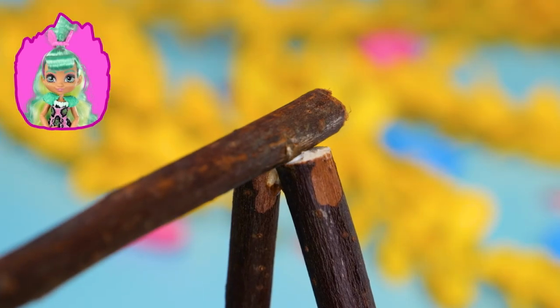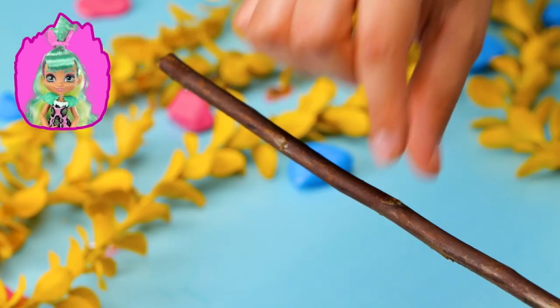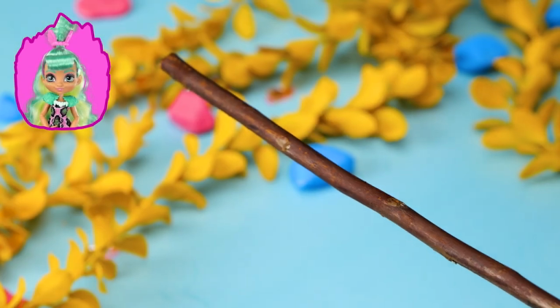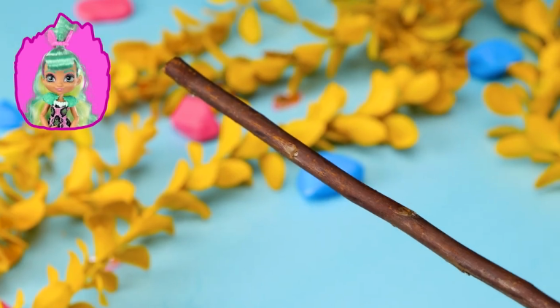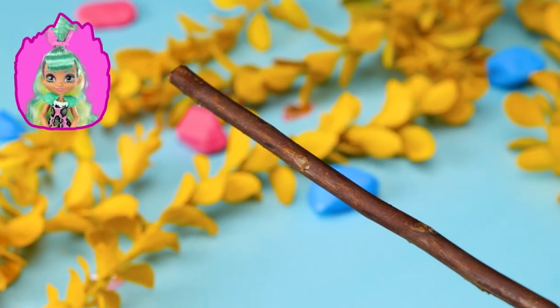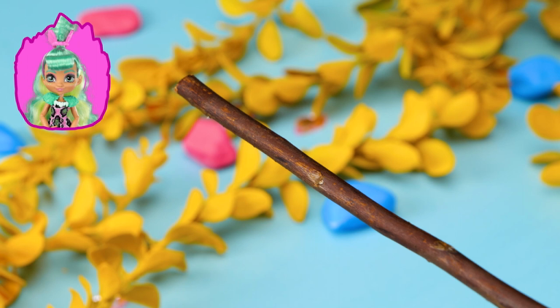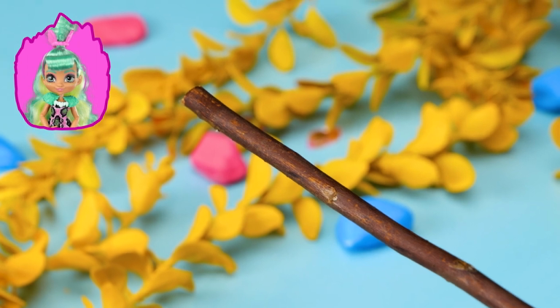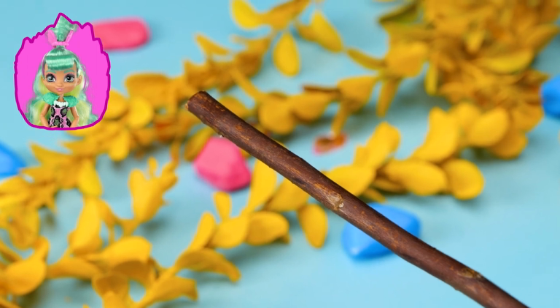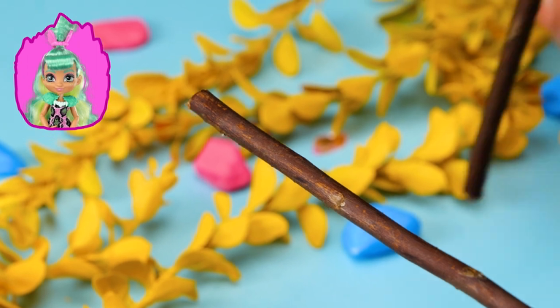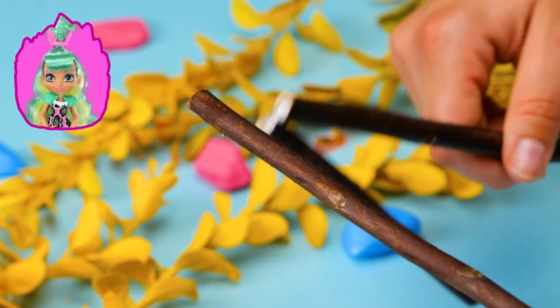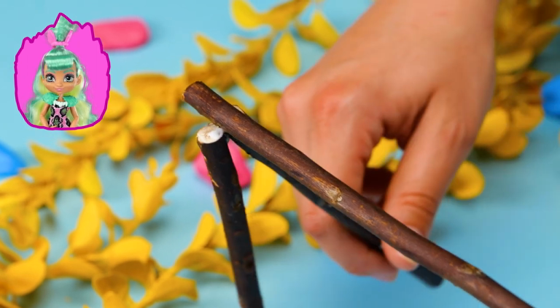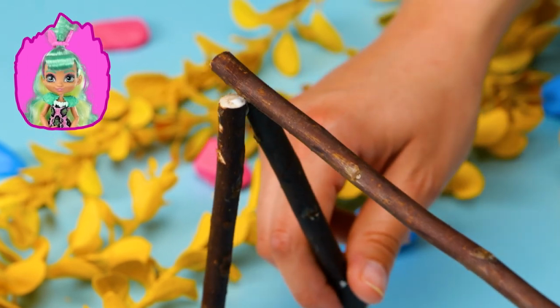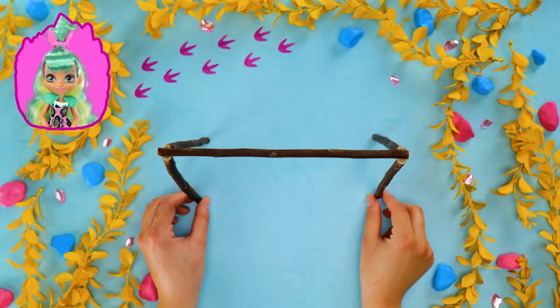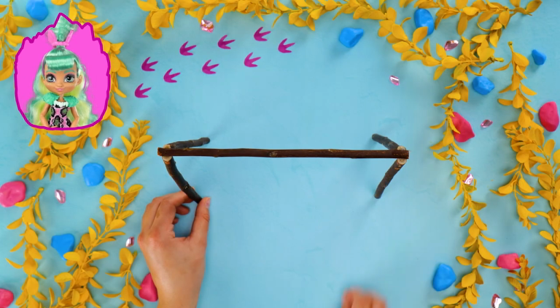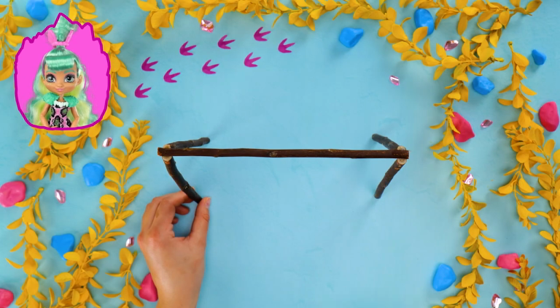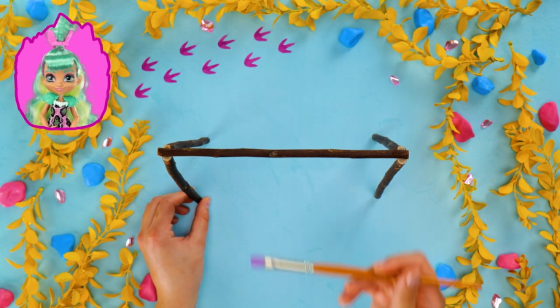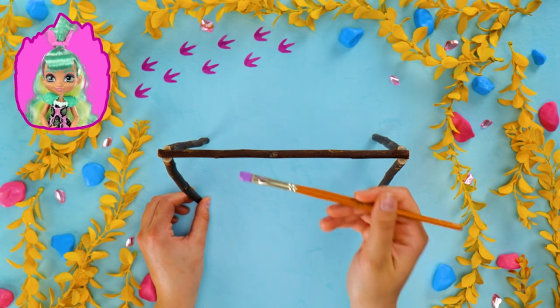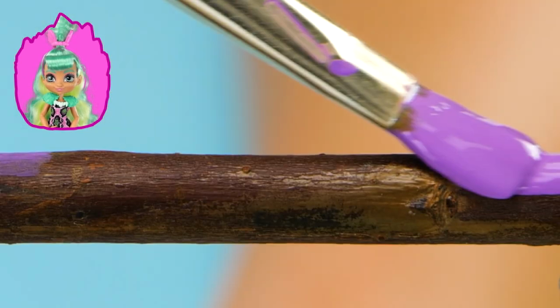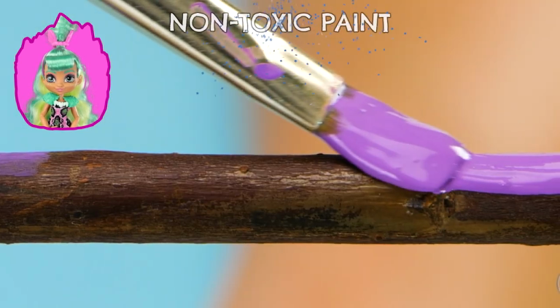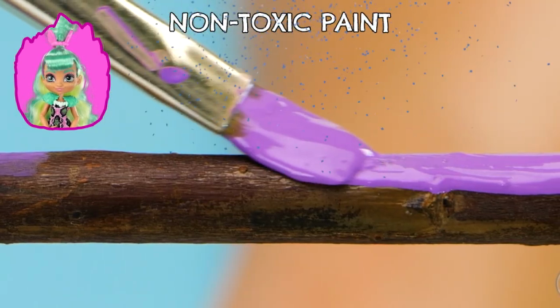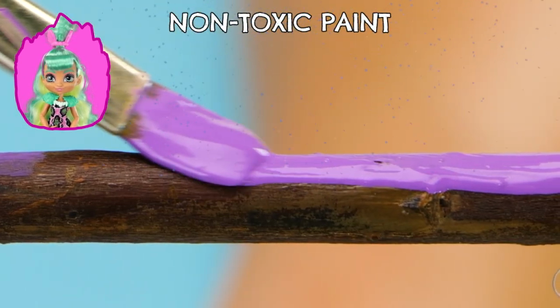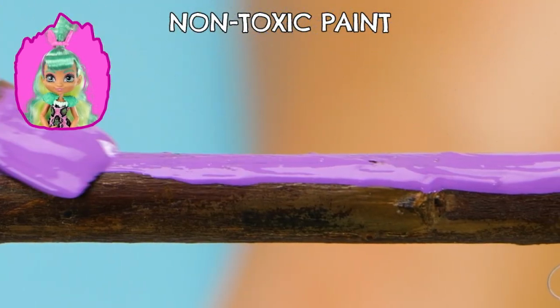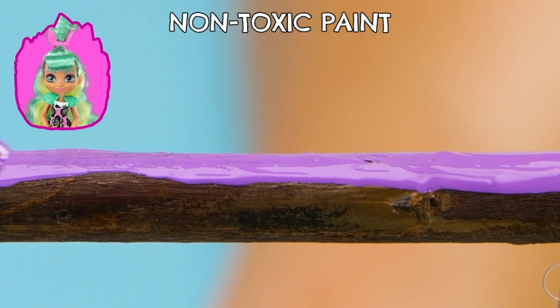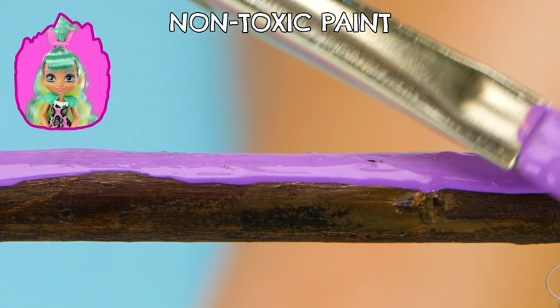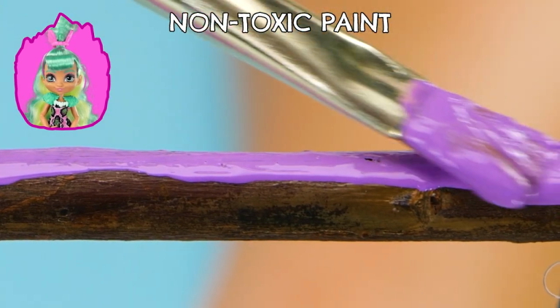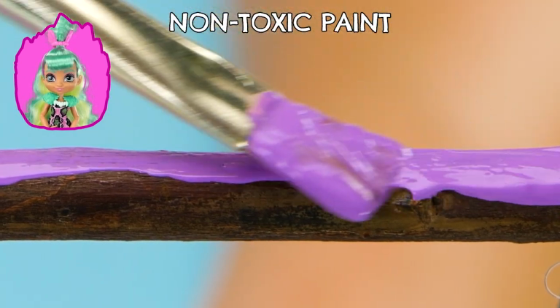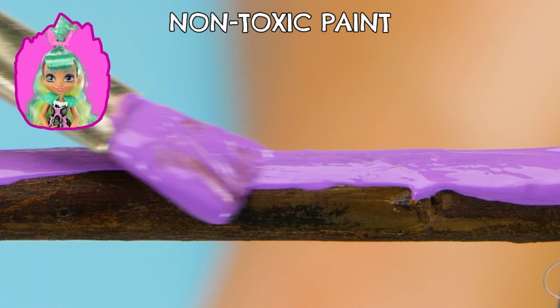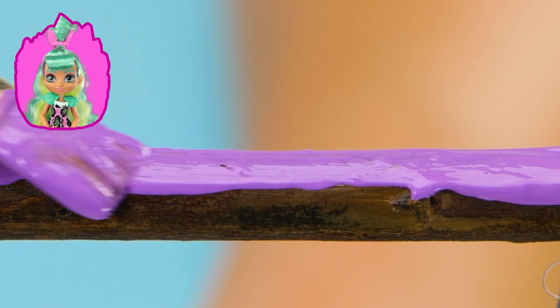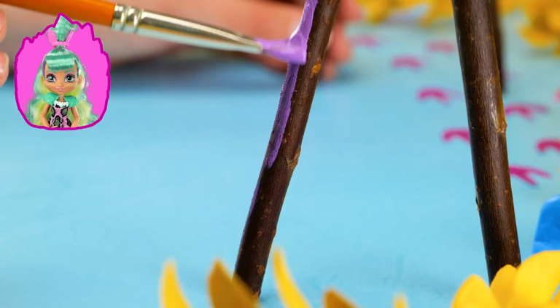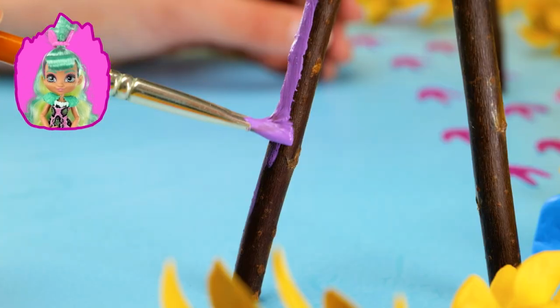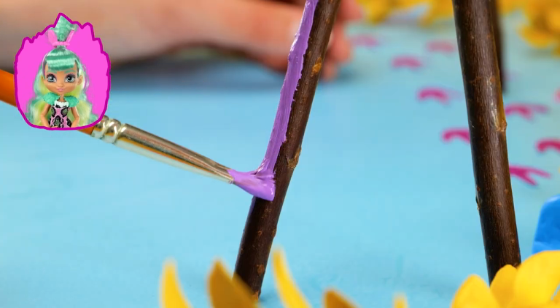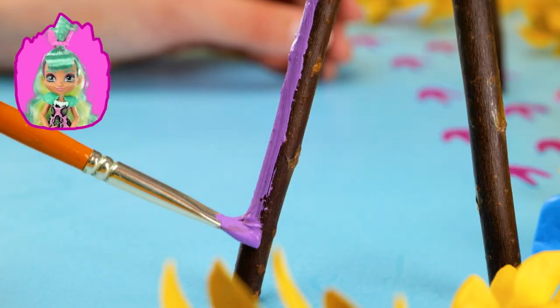We'll need wooden branches, non-toxic glue, non-toxic paint, a piece of cardboard, safety scissors, a colorful piece of yarn, and felt paper!